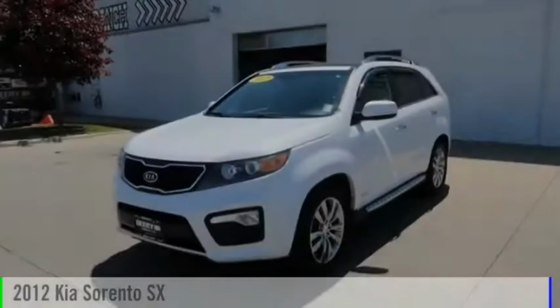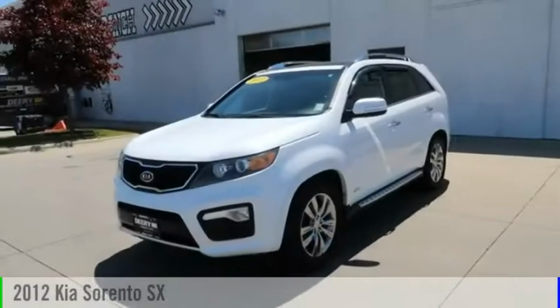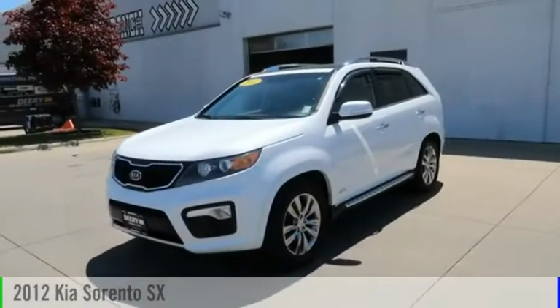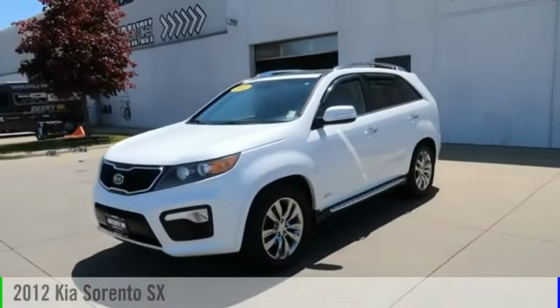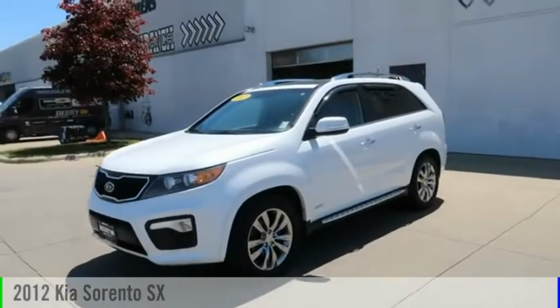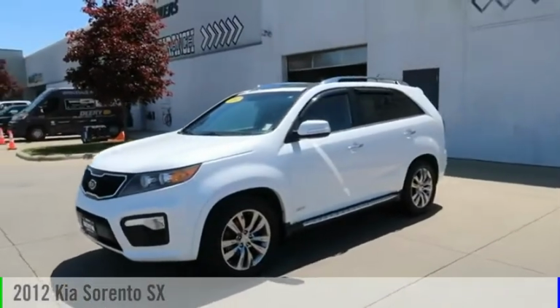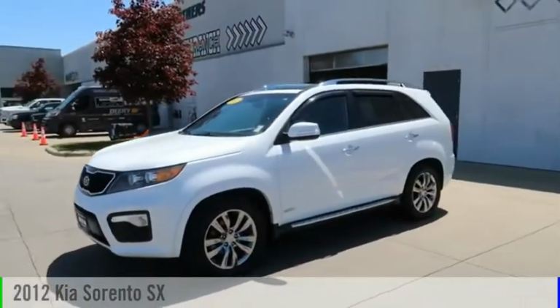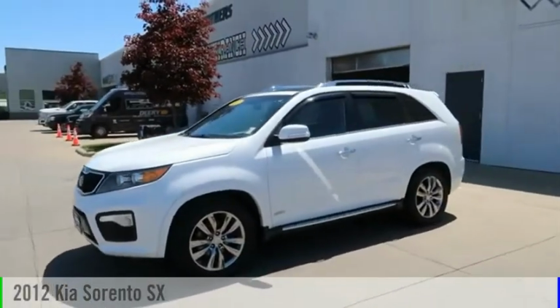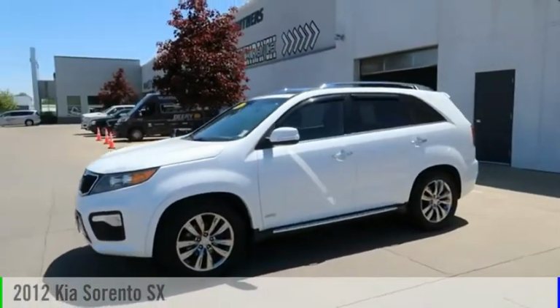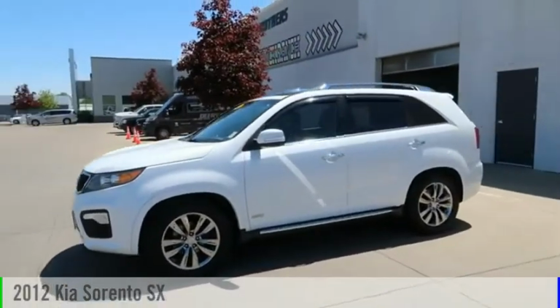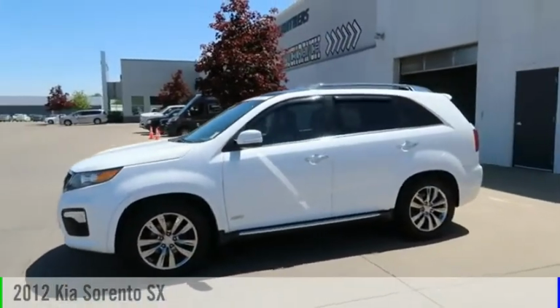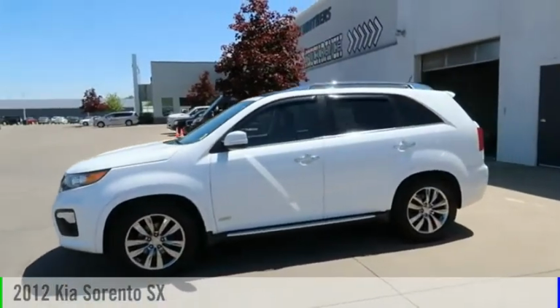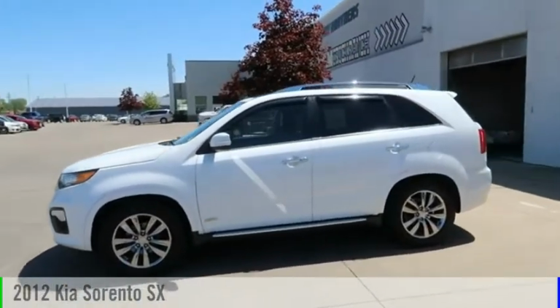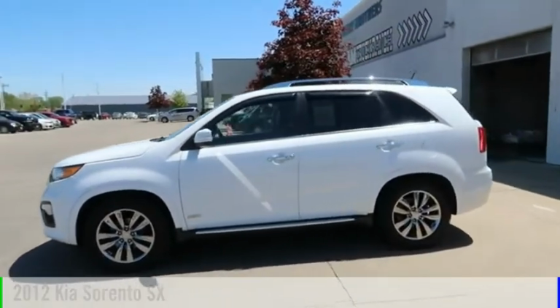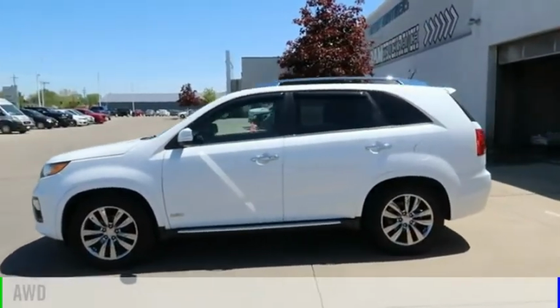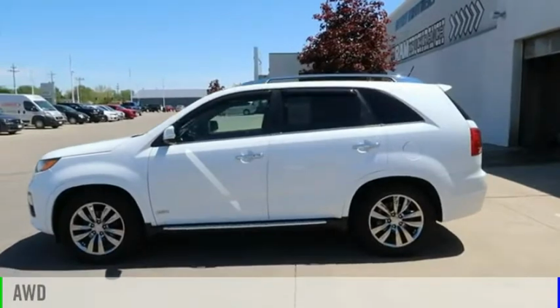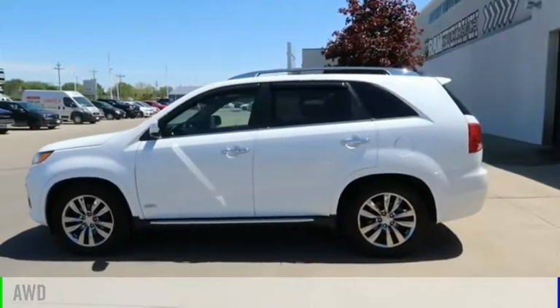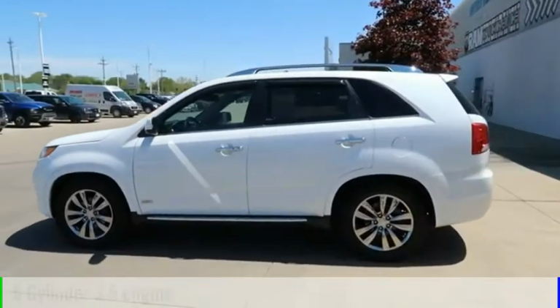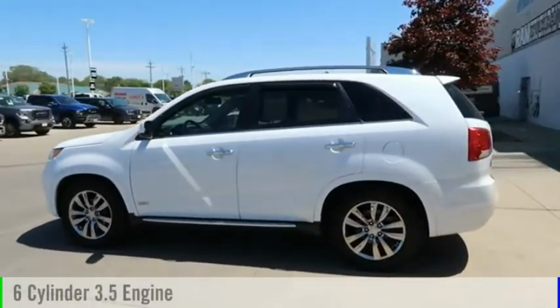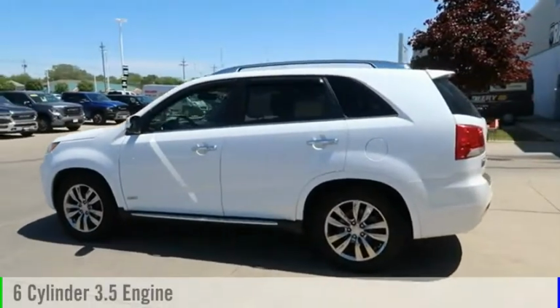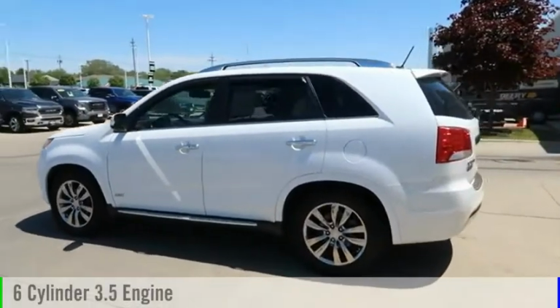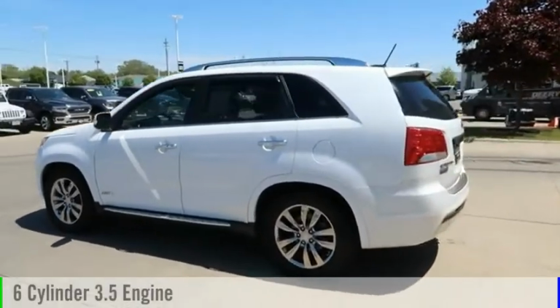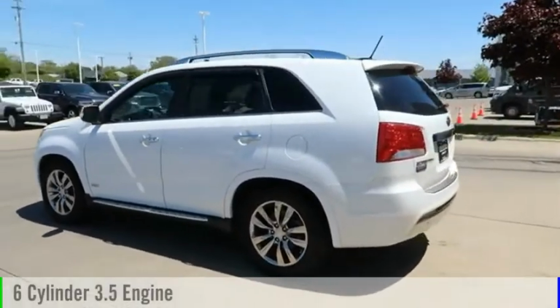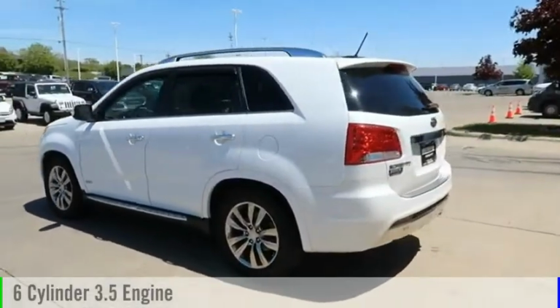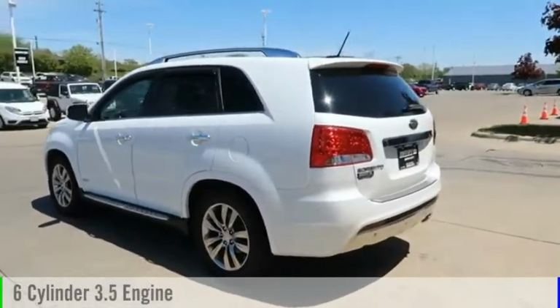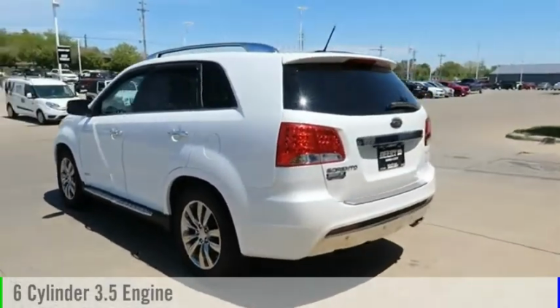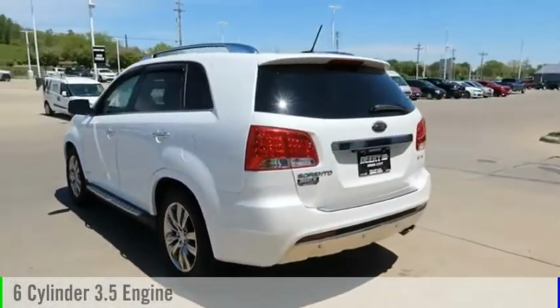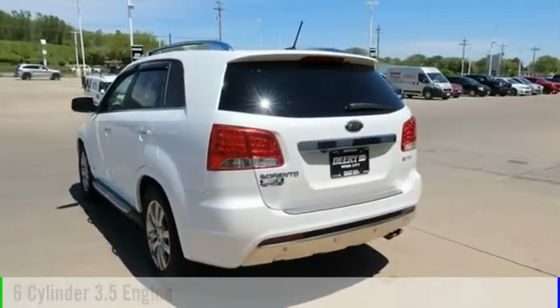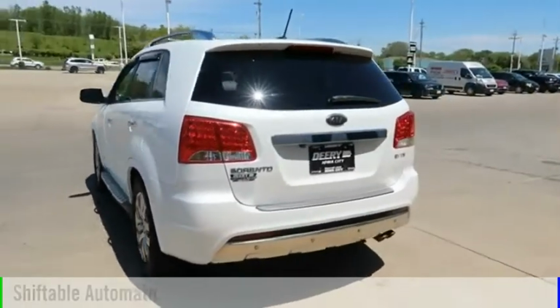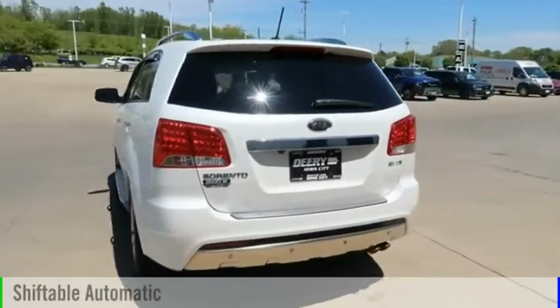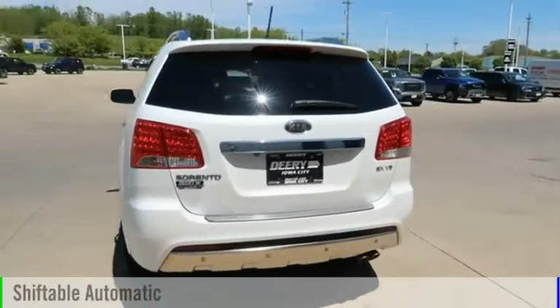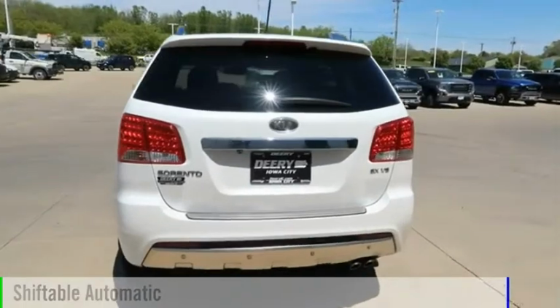Come test drive the 2012 Sorento. This vehicle is powered by an all-wheel drive, 6-cylinder, 3.5-liter engine, and comes with an automatic transmission.